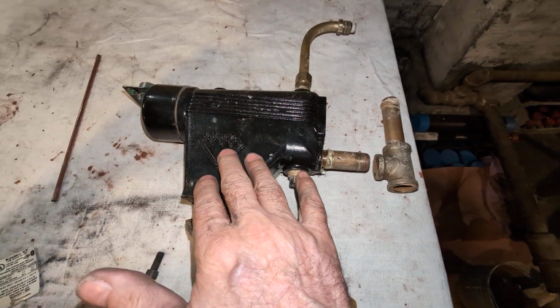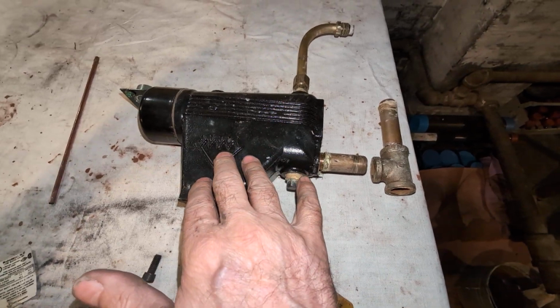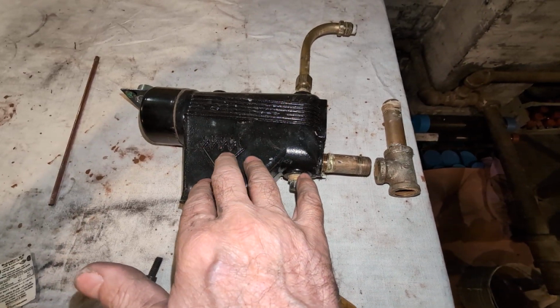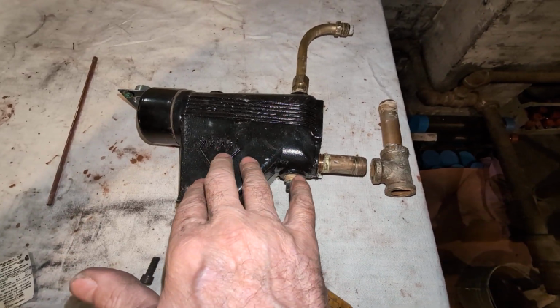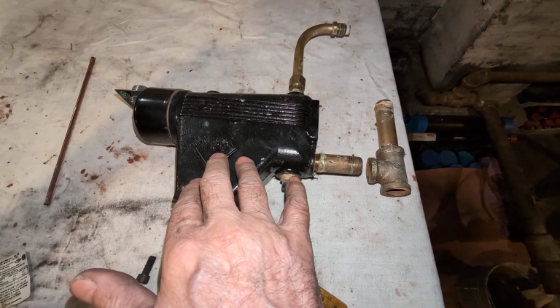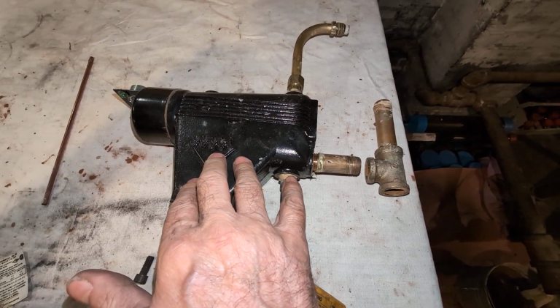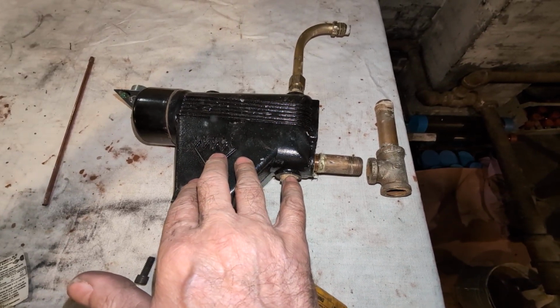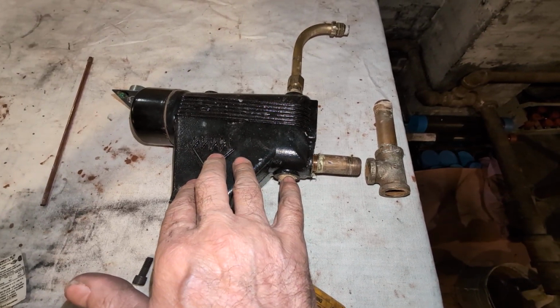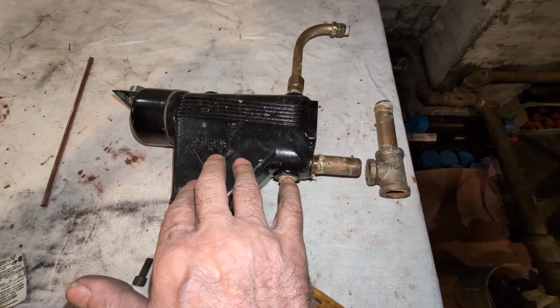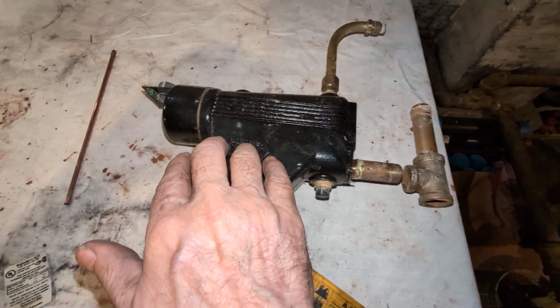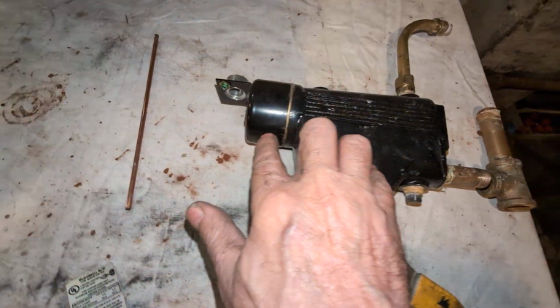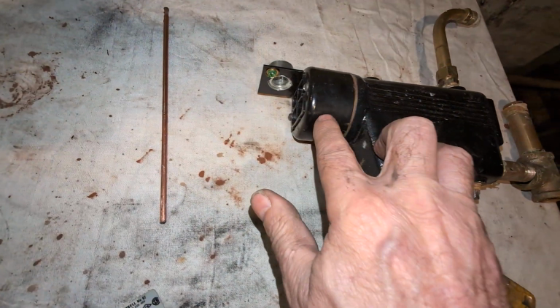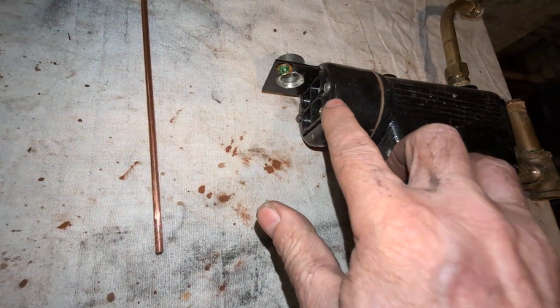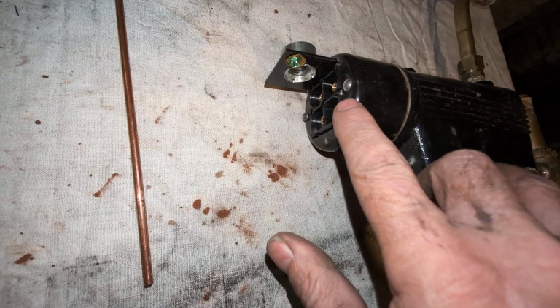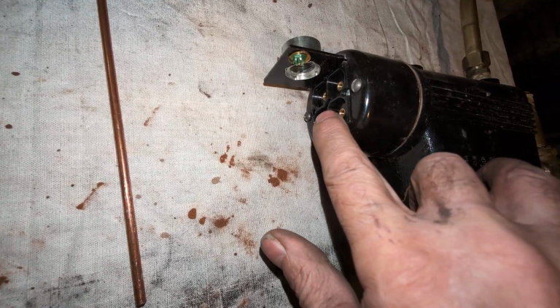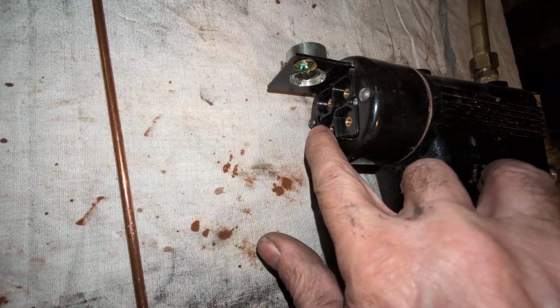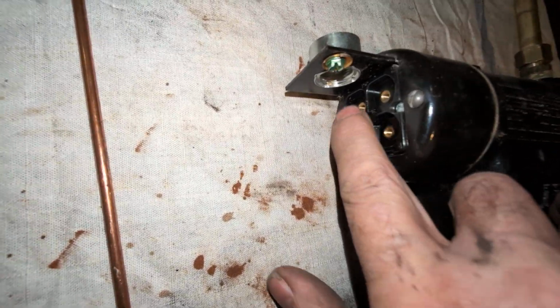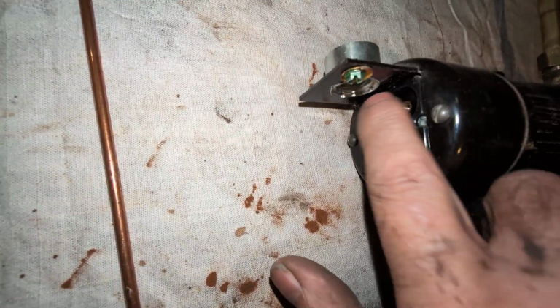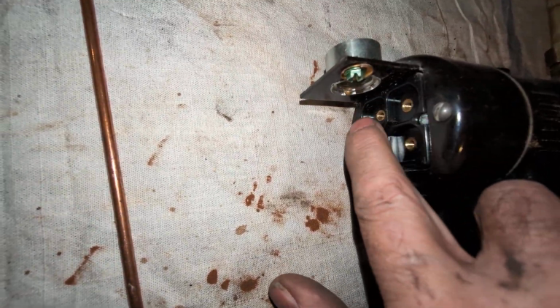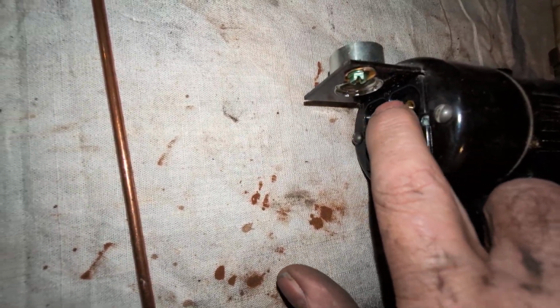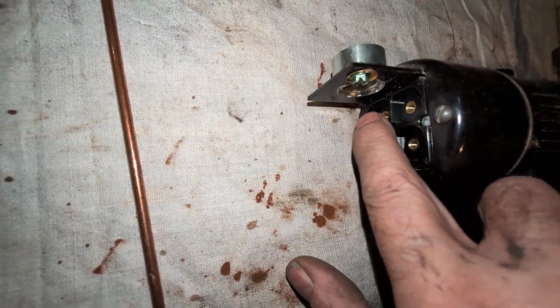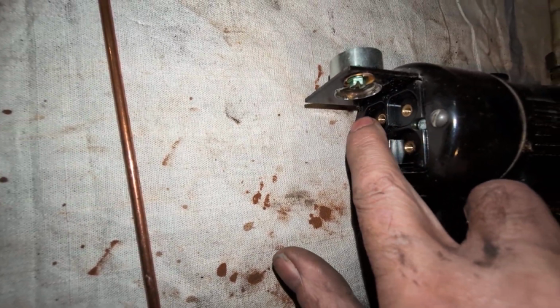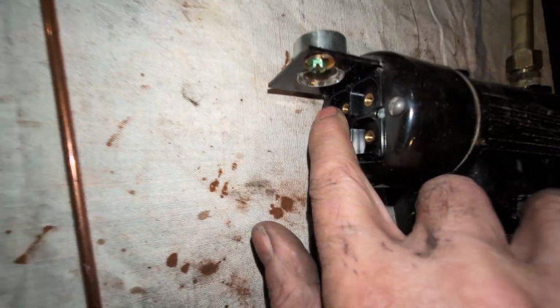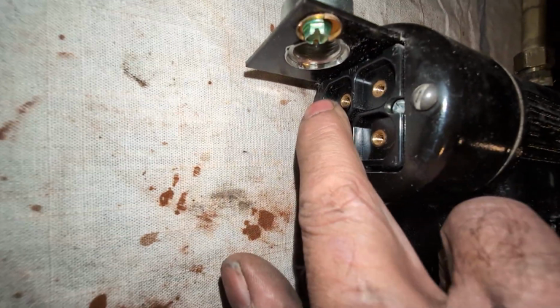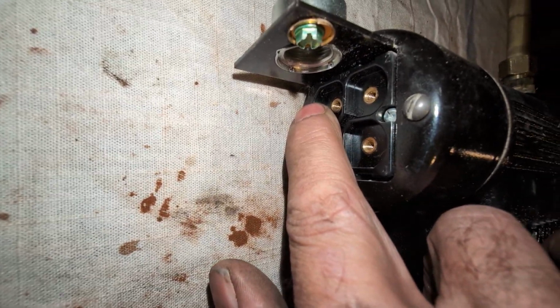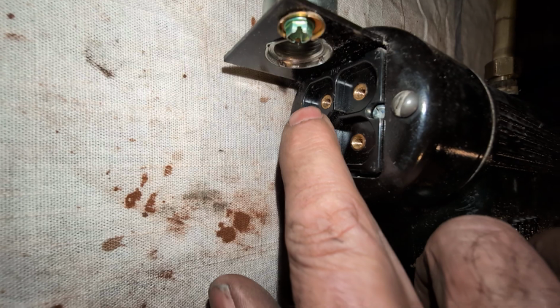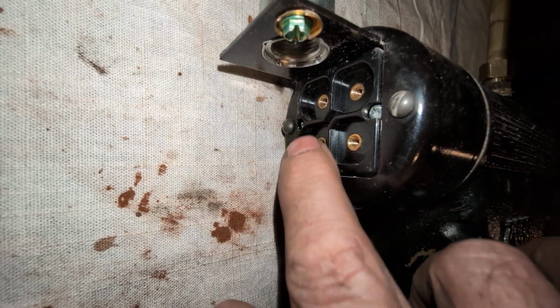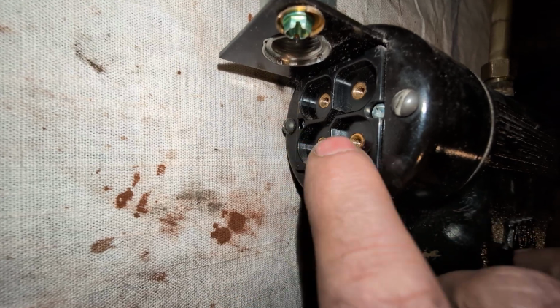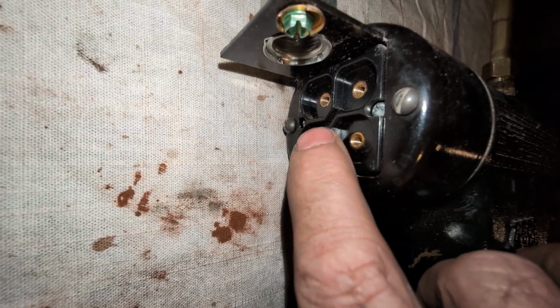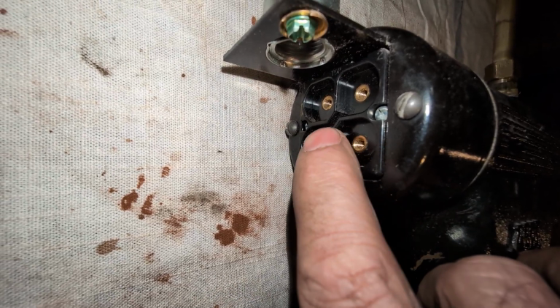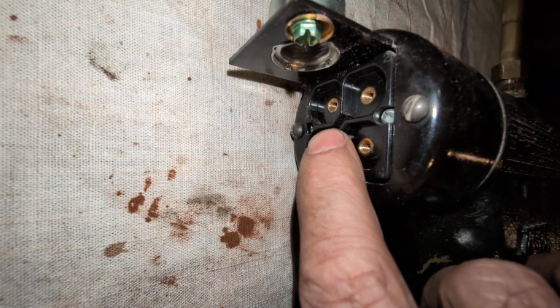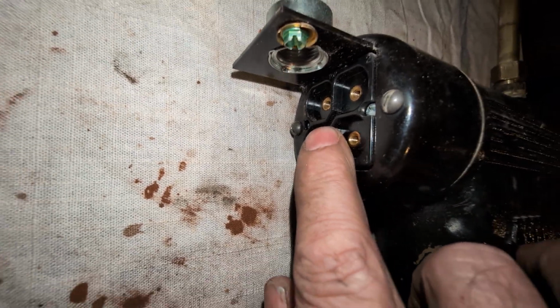This is a switched control here. There's a No. 11 switch. The top two are for the shutoff, and the bottom two are for the automatic feed.